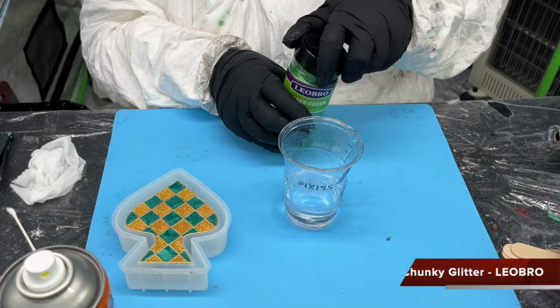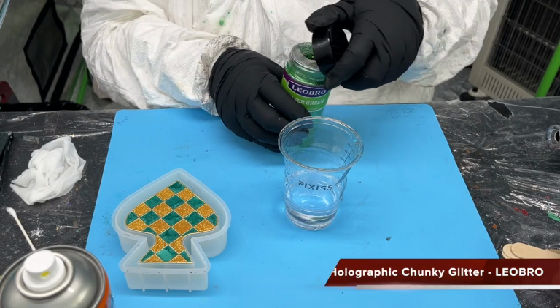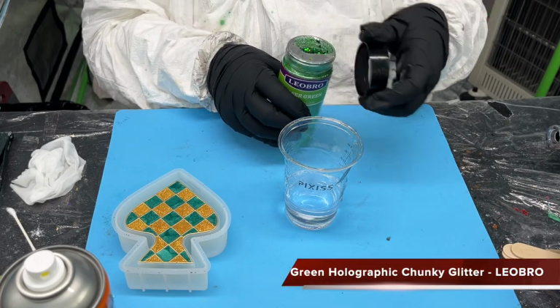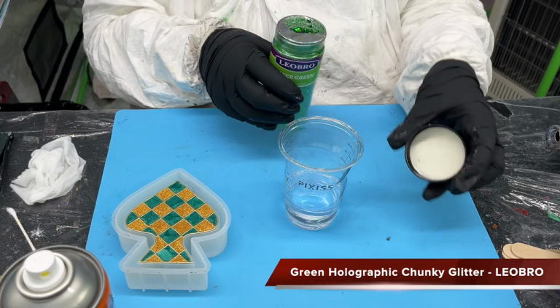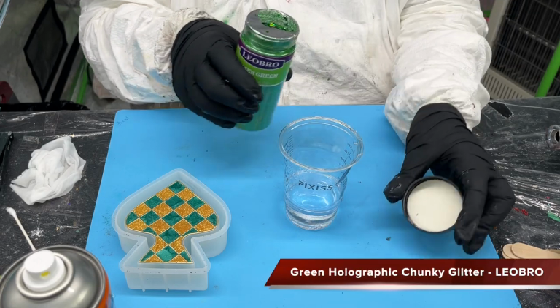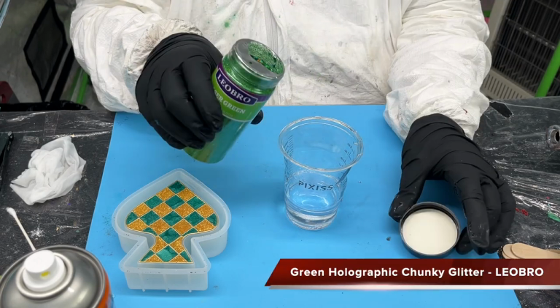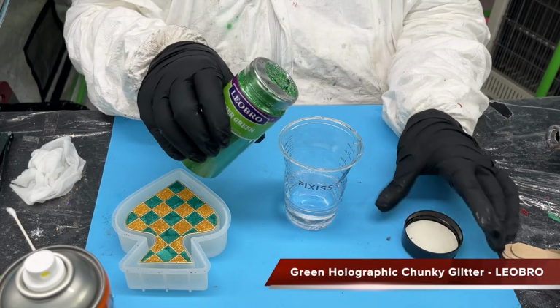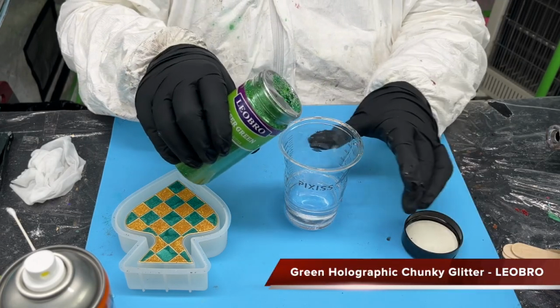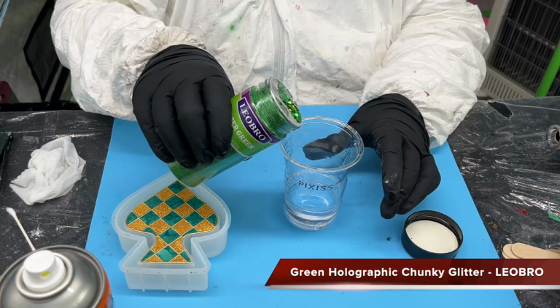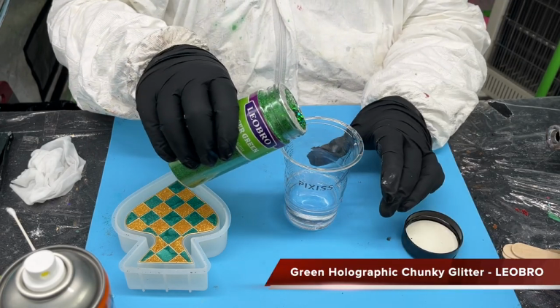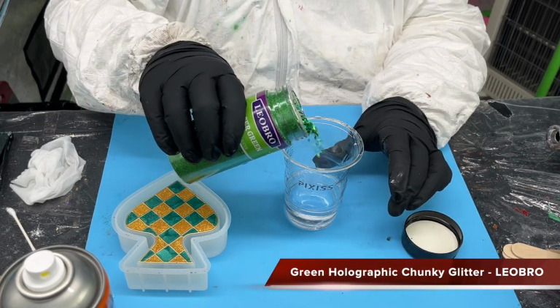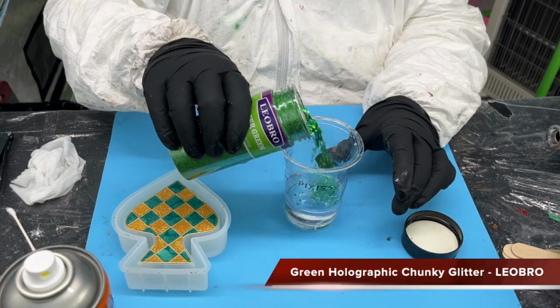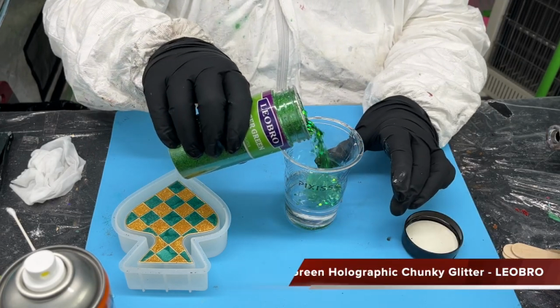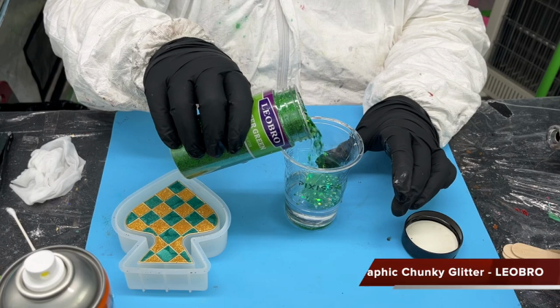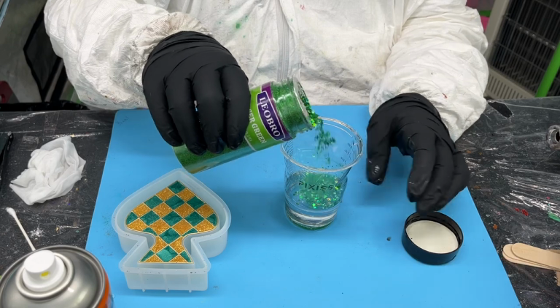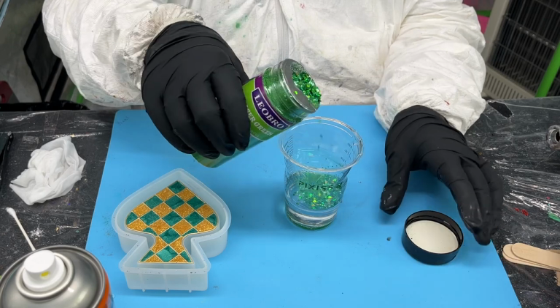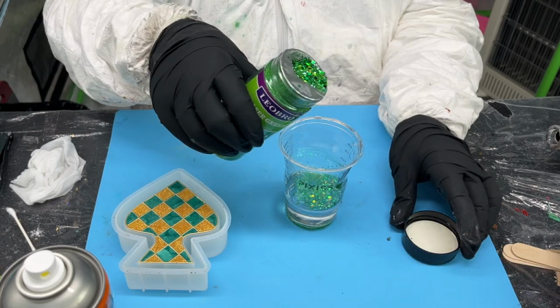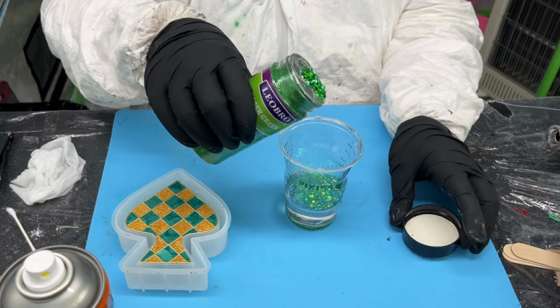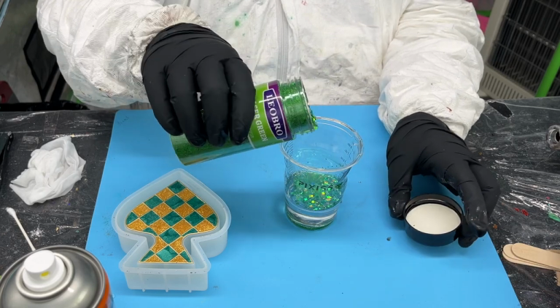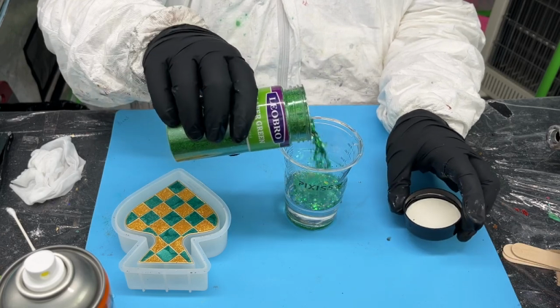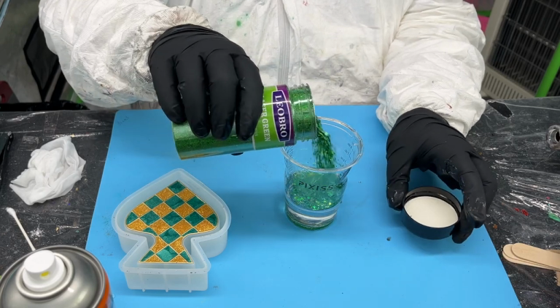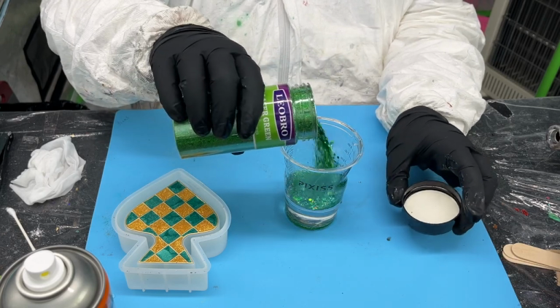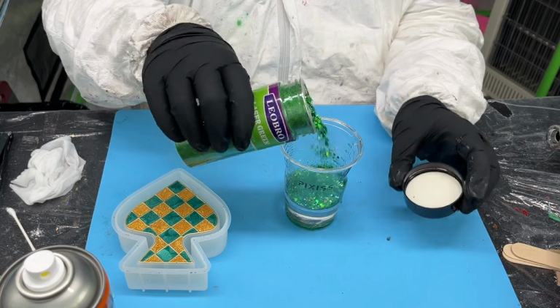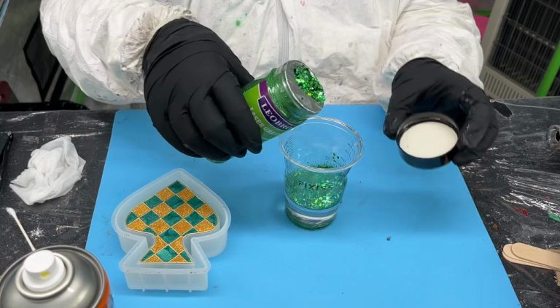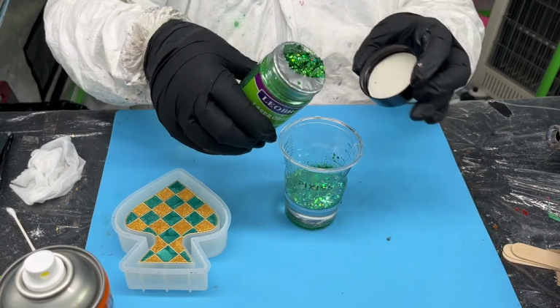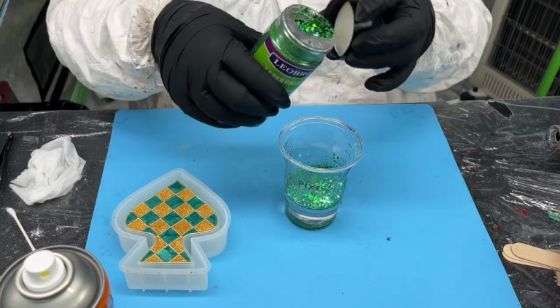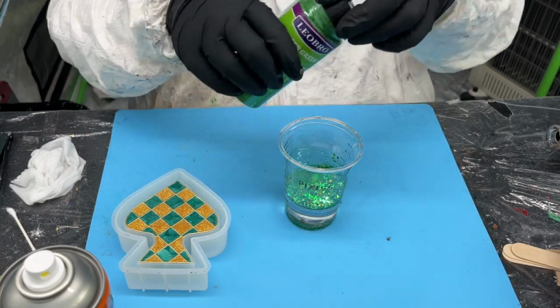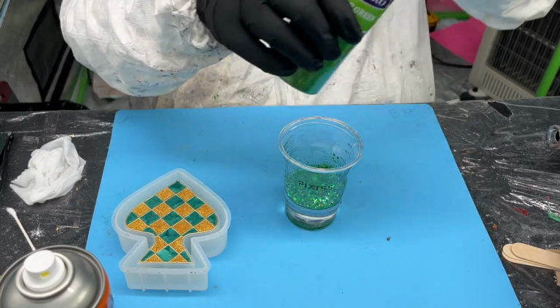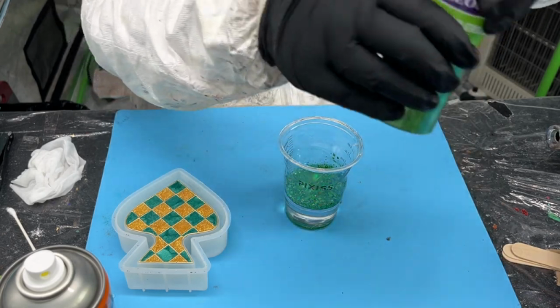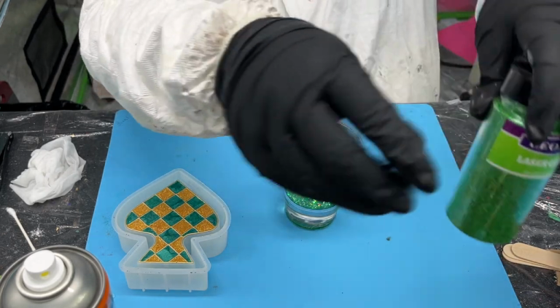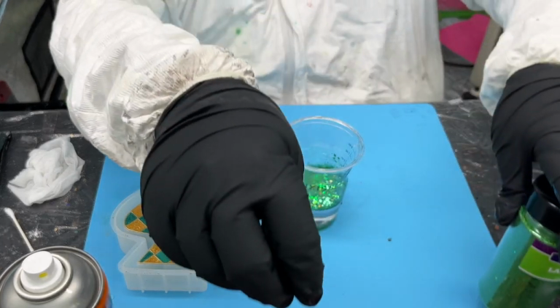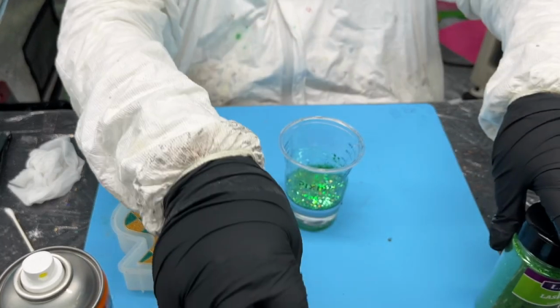A little bit of heat gun just to warm it up and move it around on my level surface. When I was thinking of the colors for this, I thought we've got to have some glitter in here — it's got to be sparkly, so I chucked in some glitter.